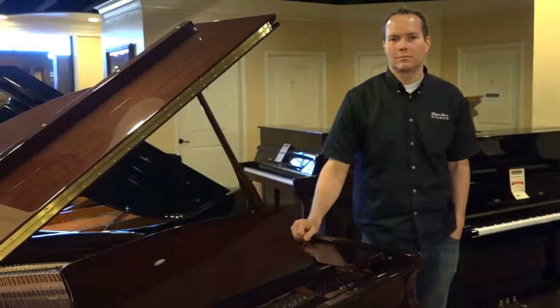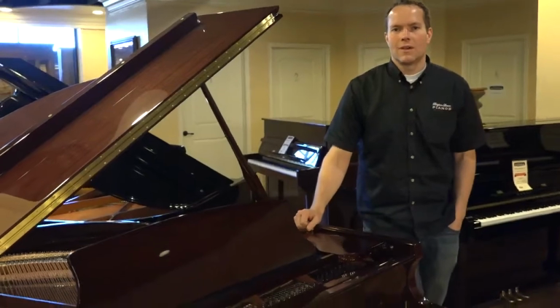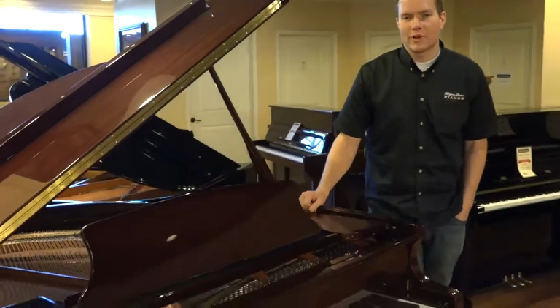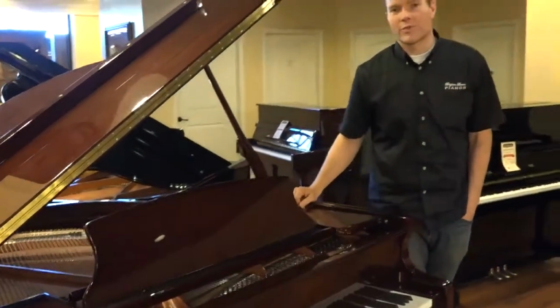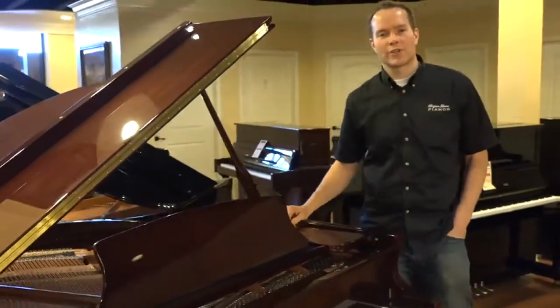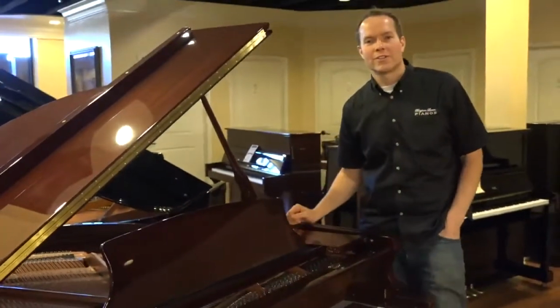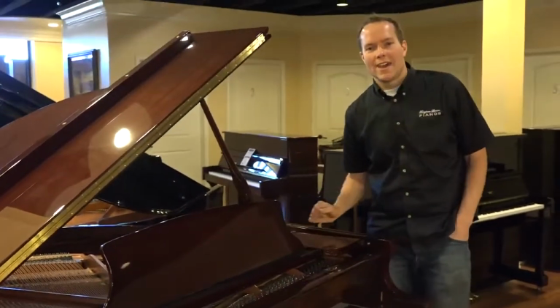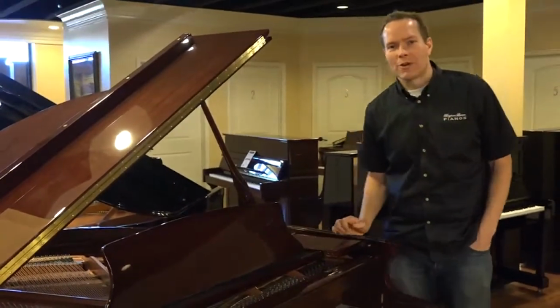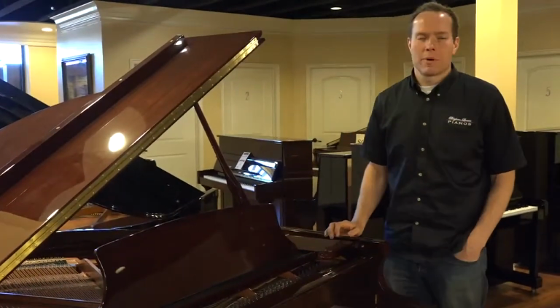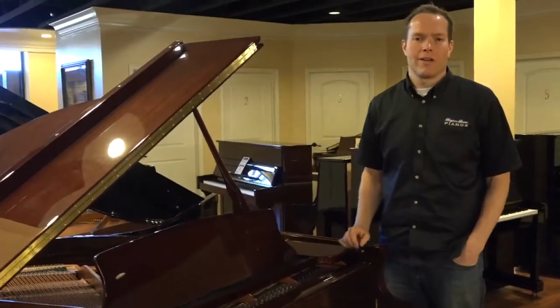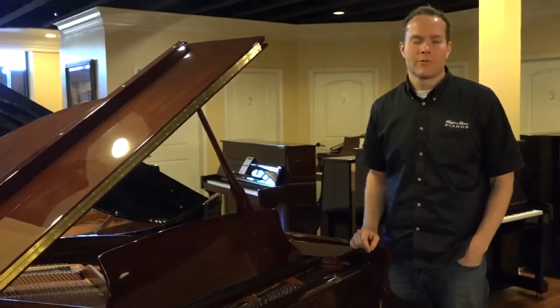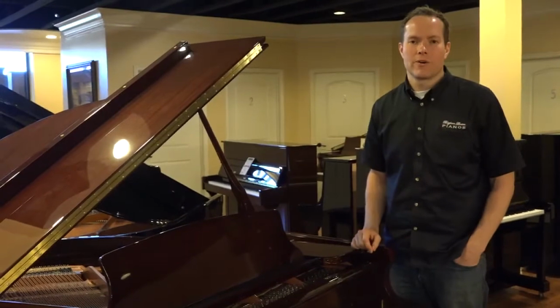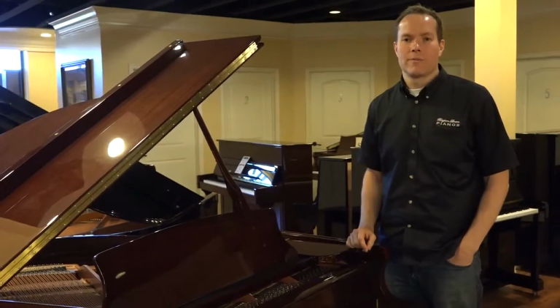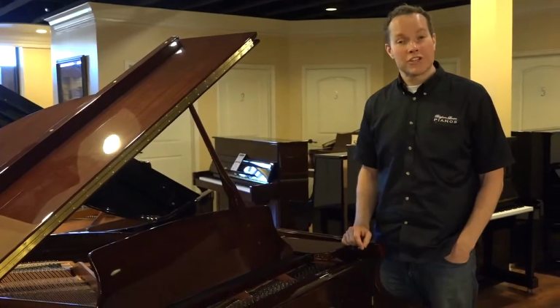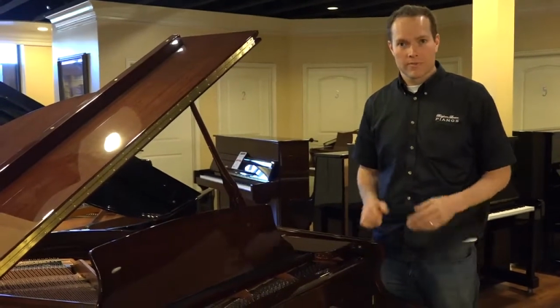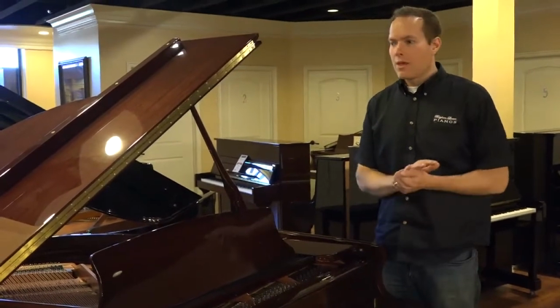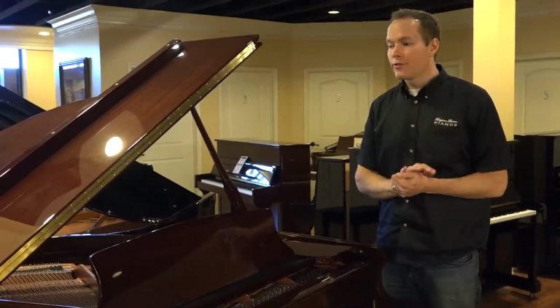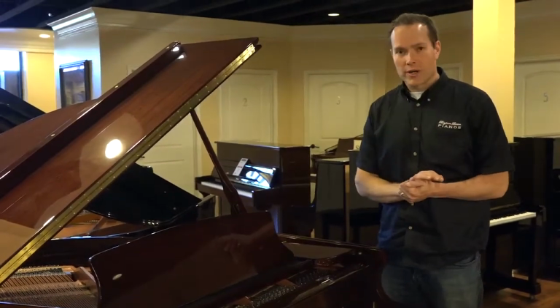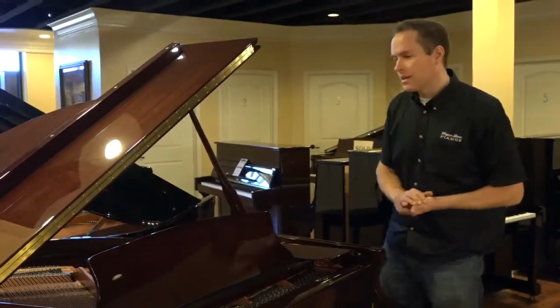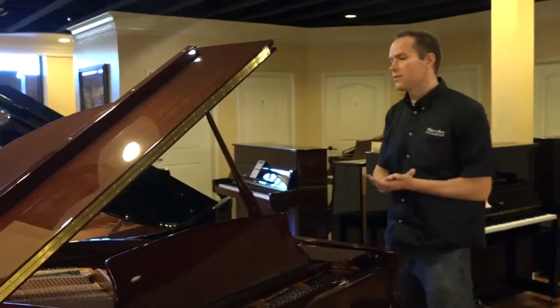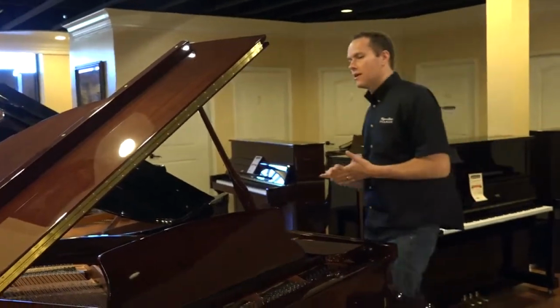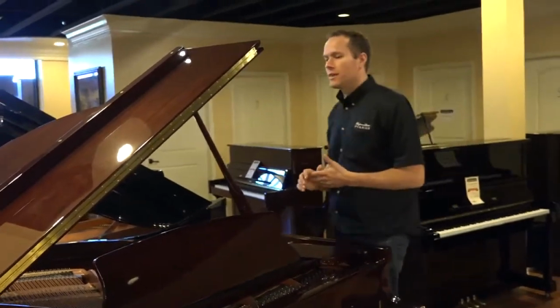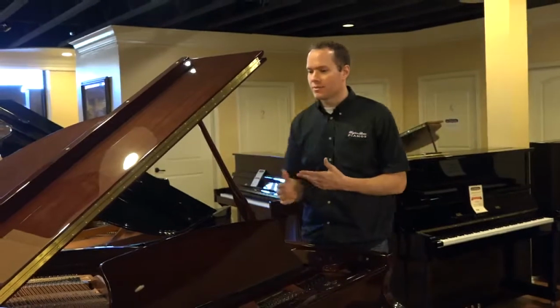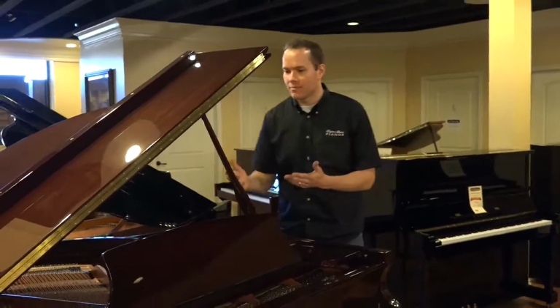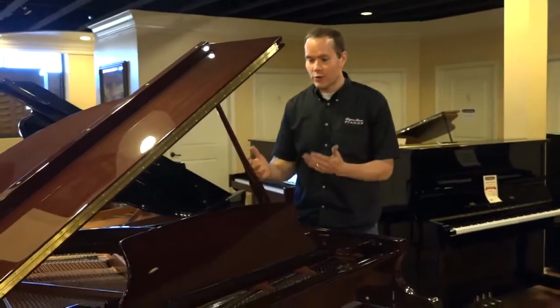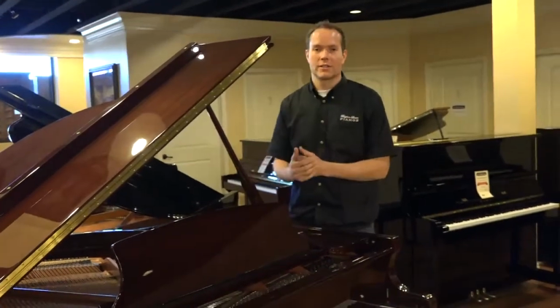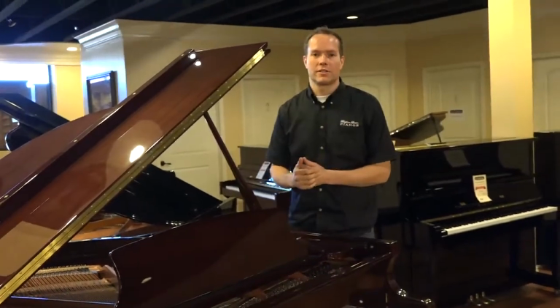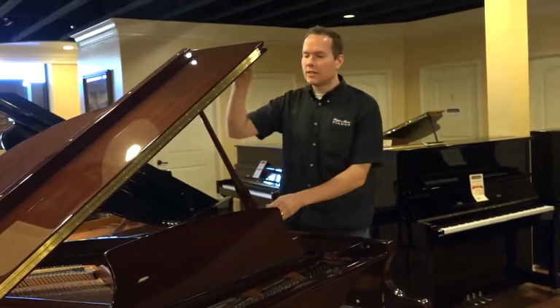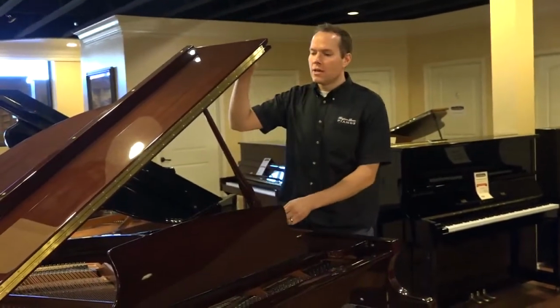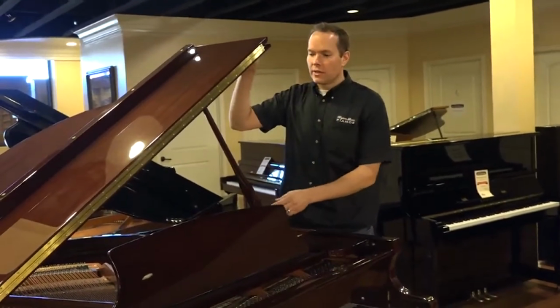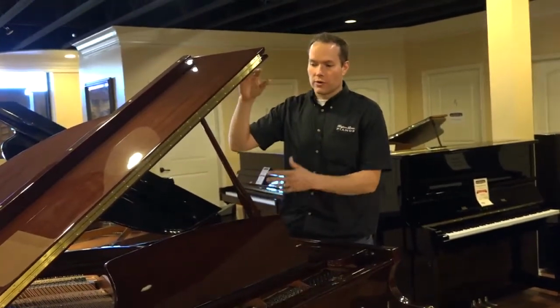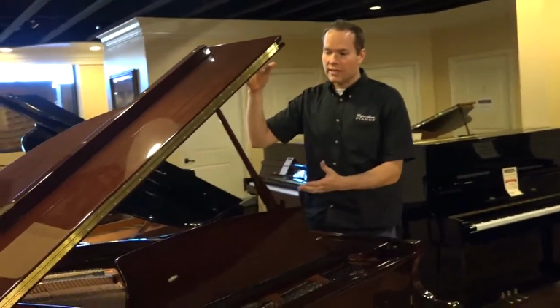Hi, I'm Brigham Larson with Brigham Larson Pianos, and I want to talk about High Loon Piano Innovations. The first one is pretty cool — it's called the Safety Ease, or the Lid Assist.